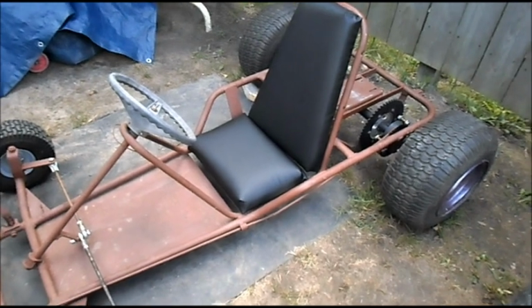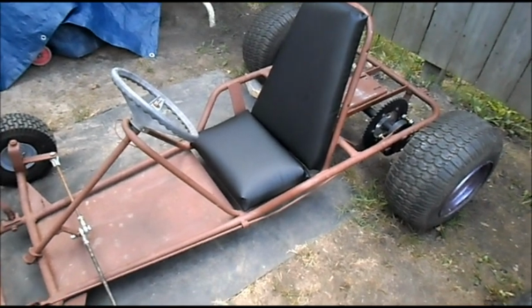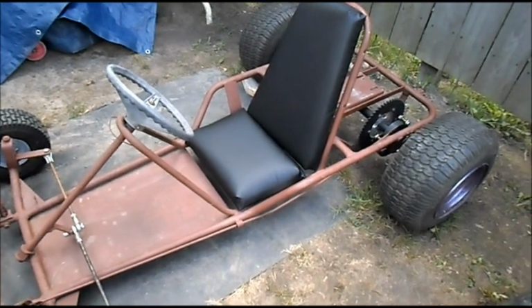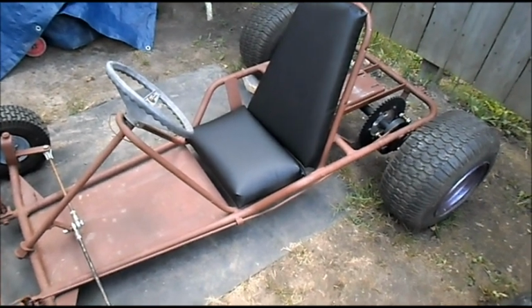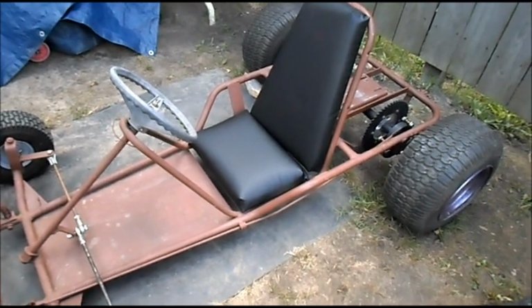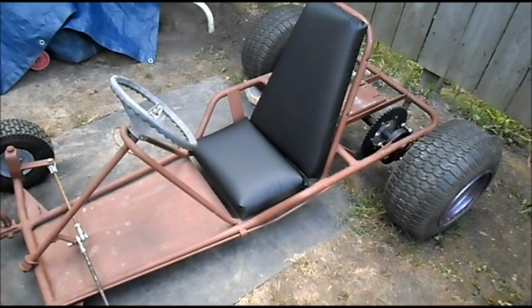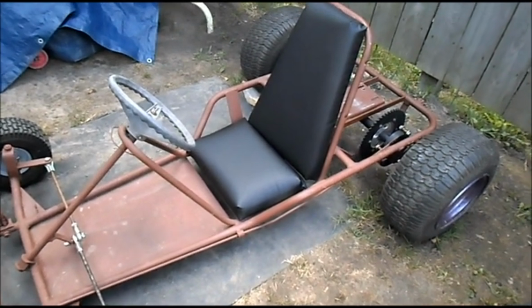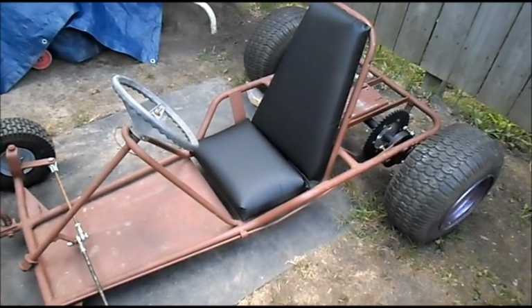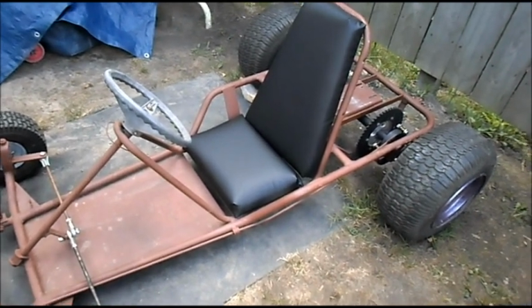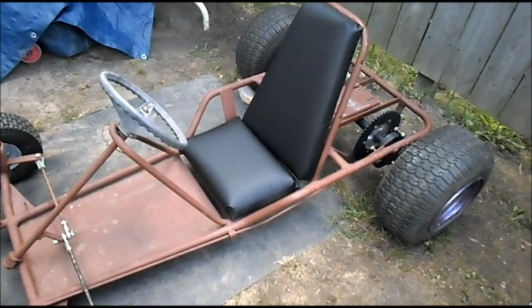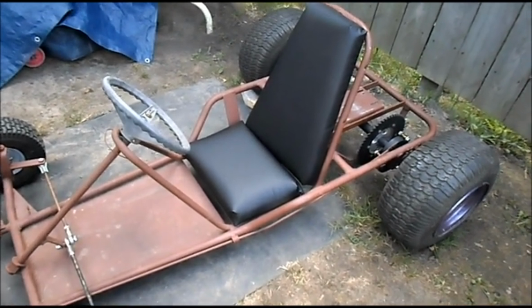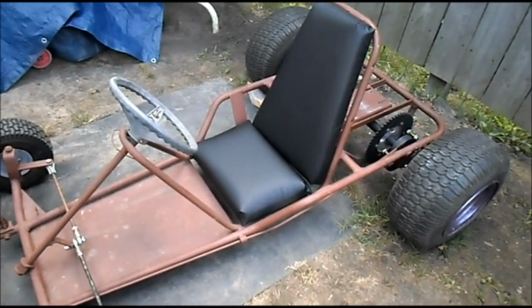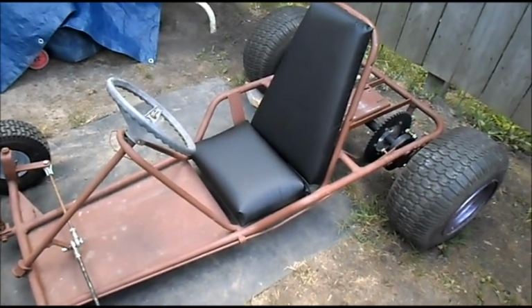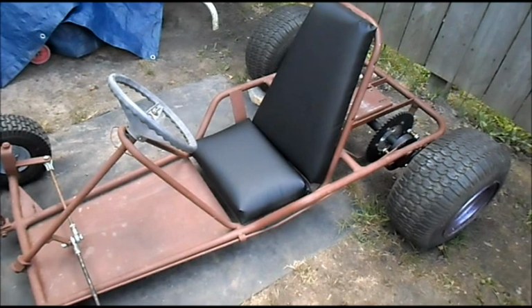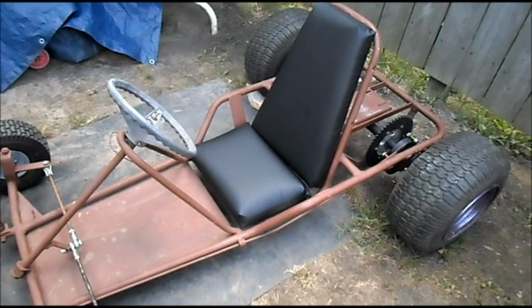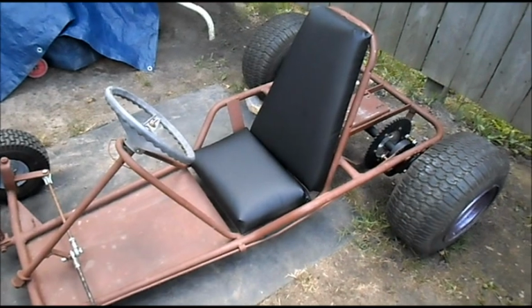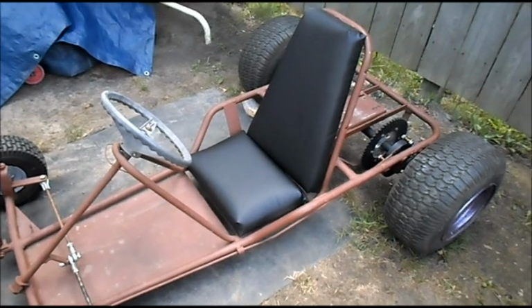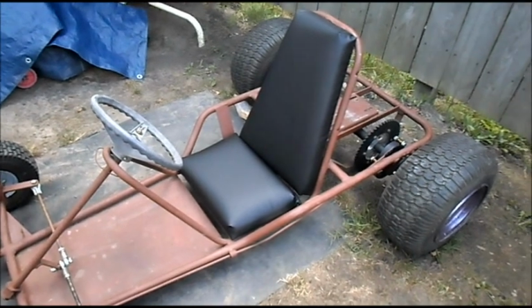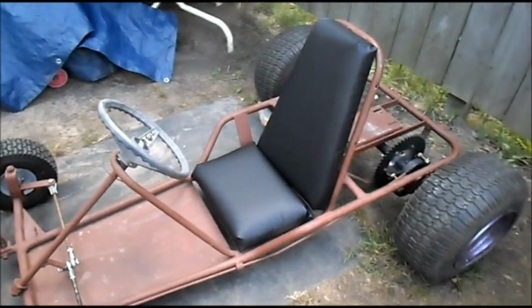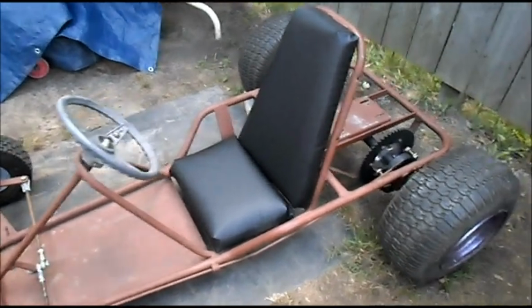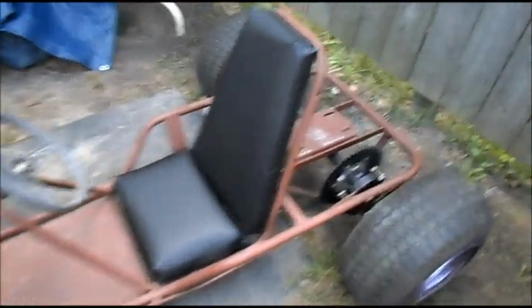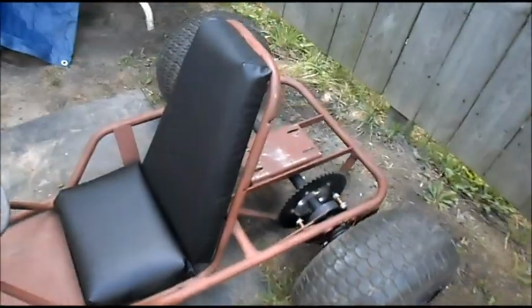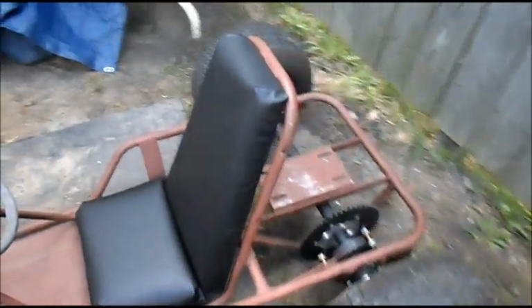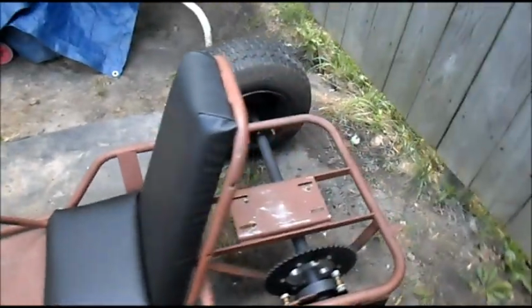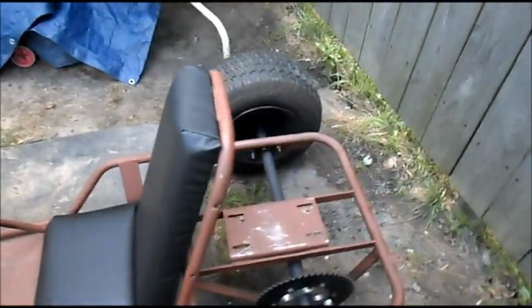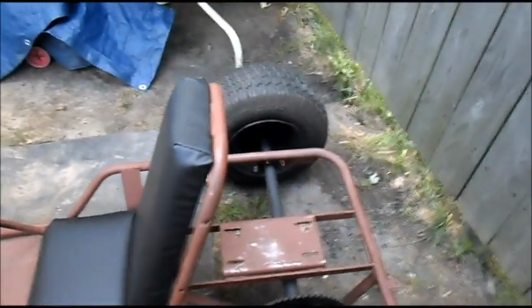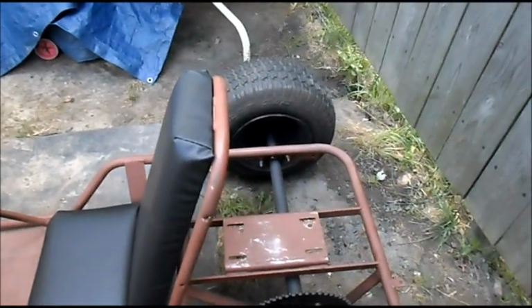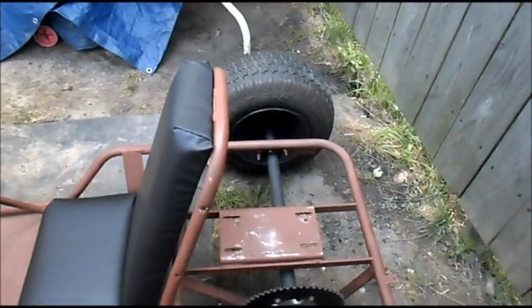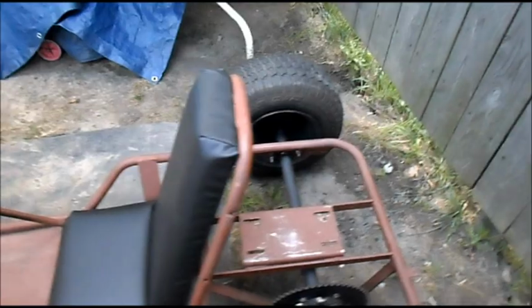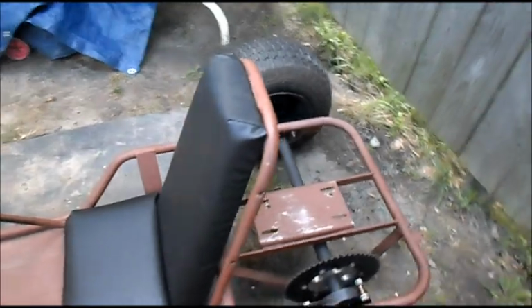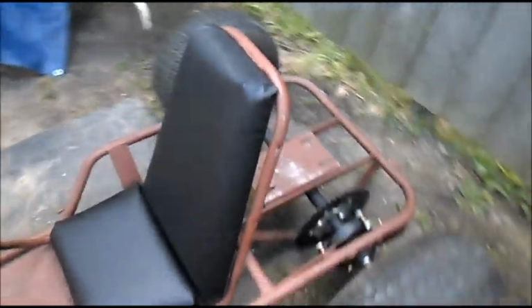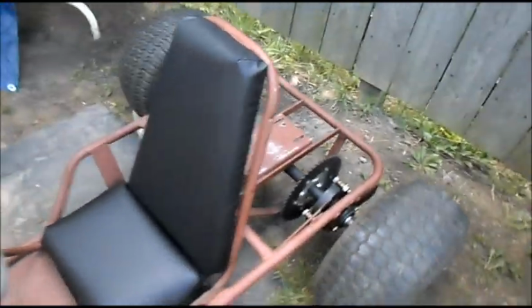Go-cart seat — we've got our go-cart seat all together and bolted on. Came out pretty good.